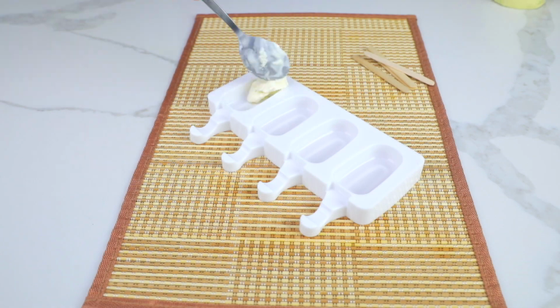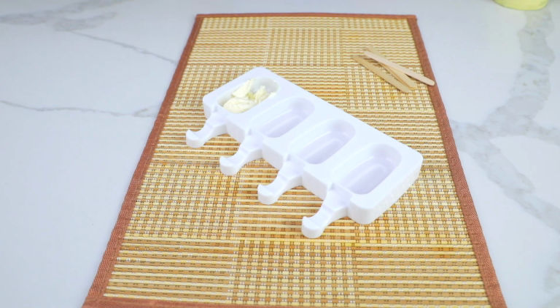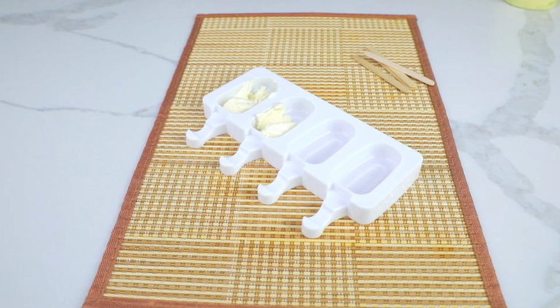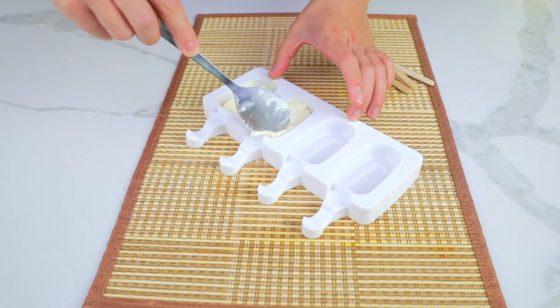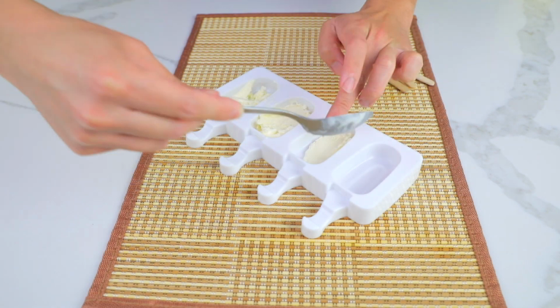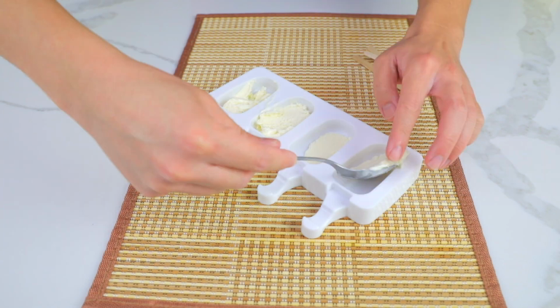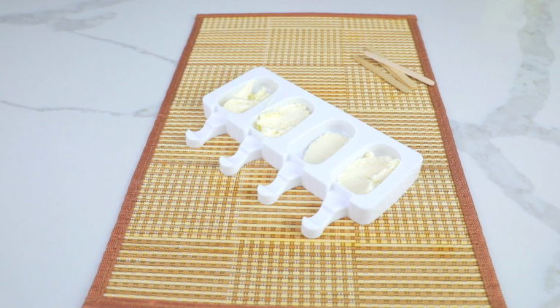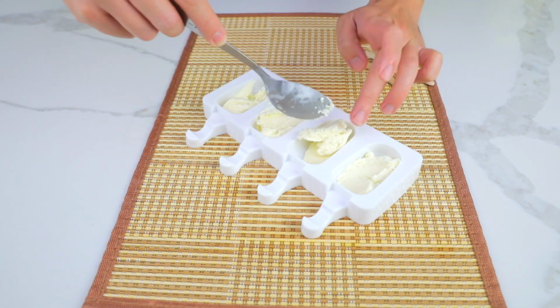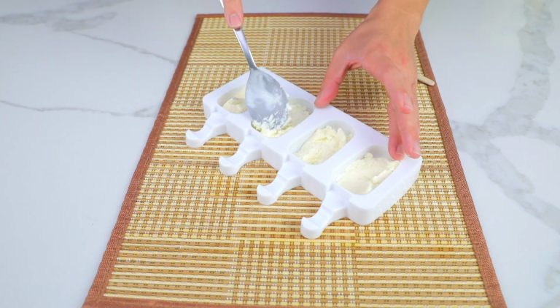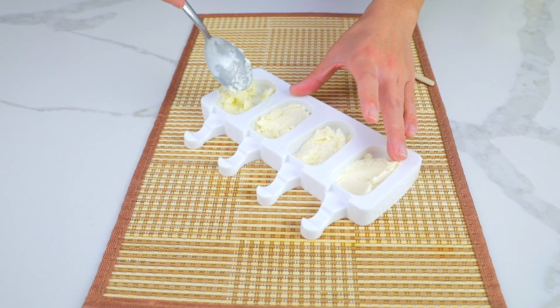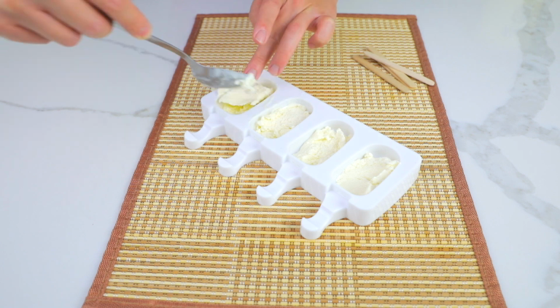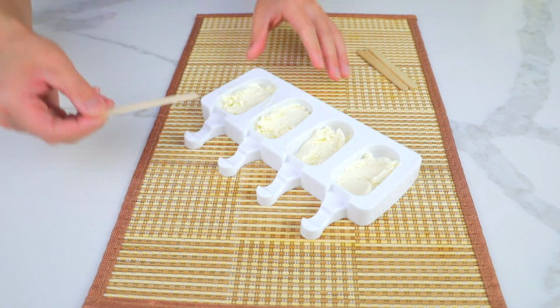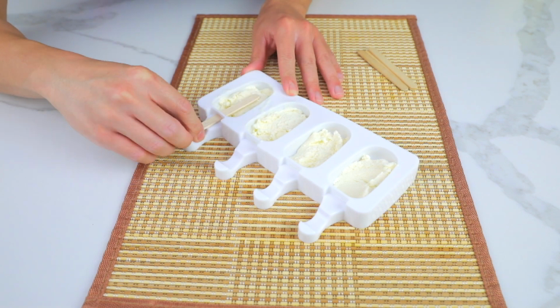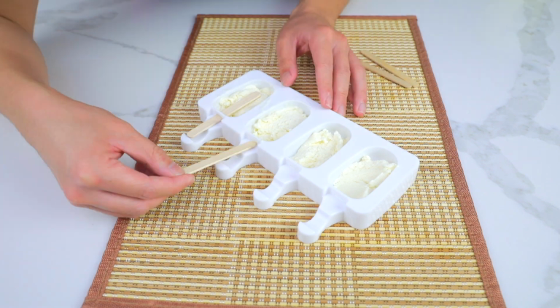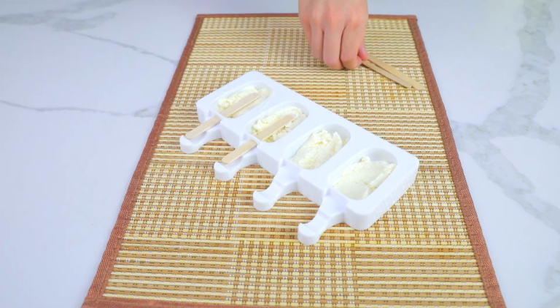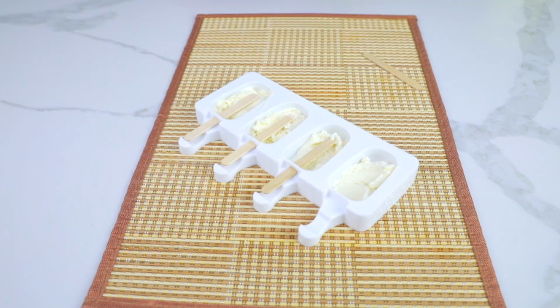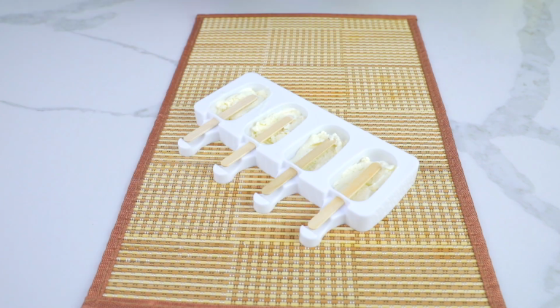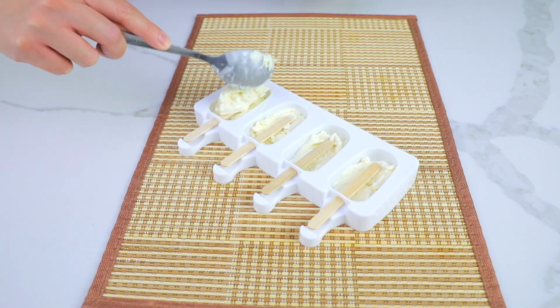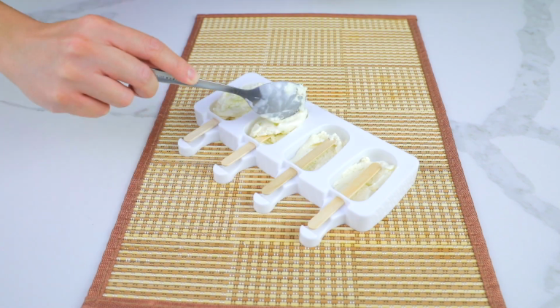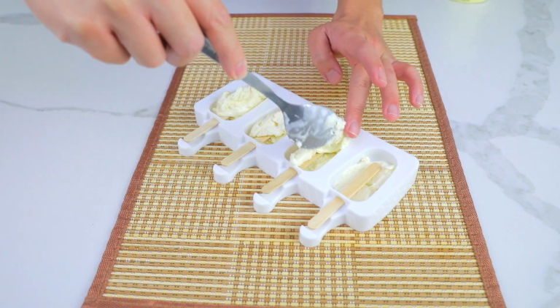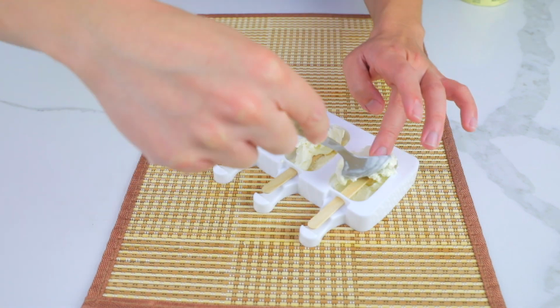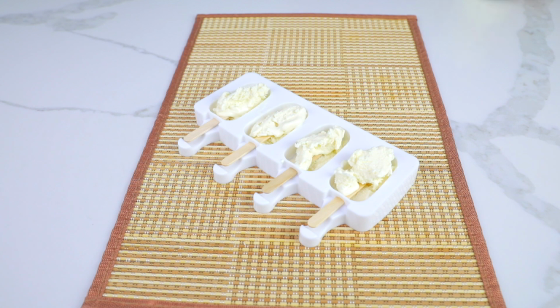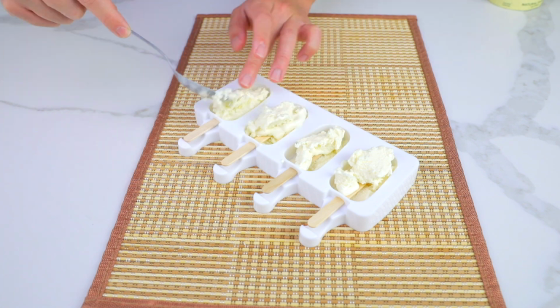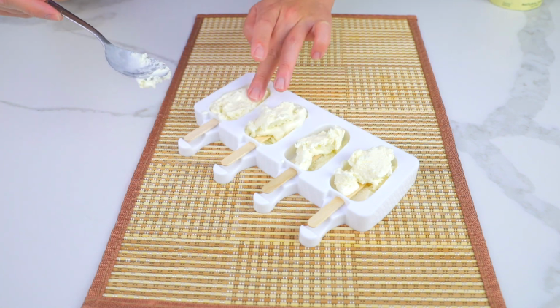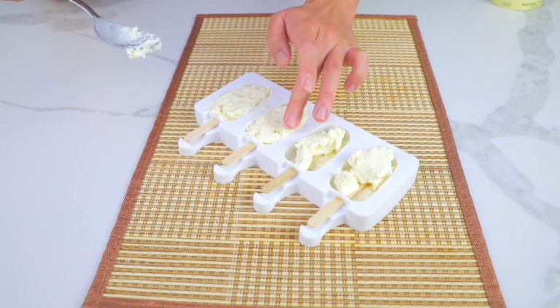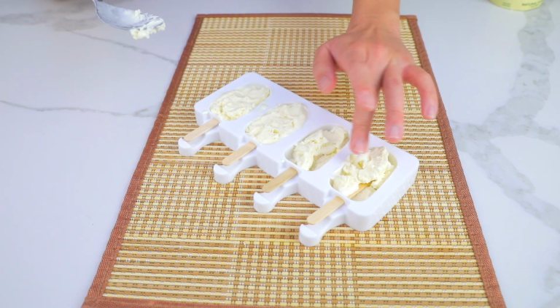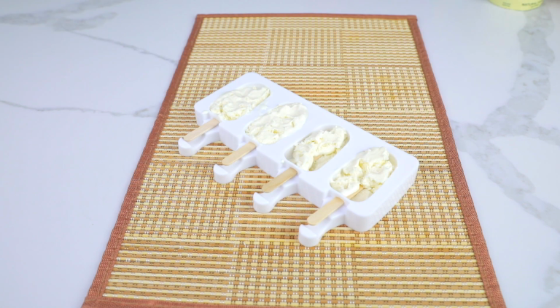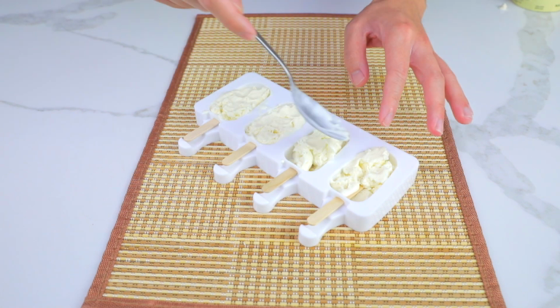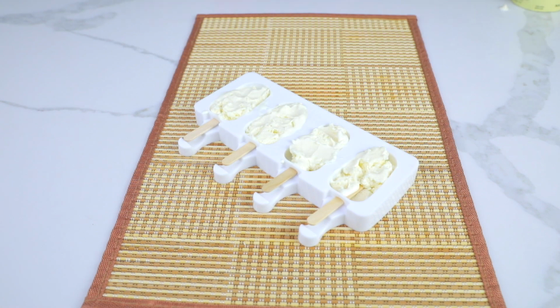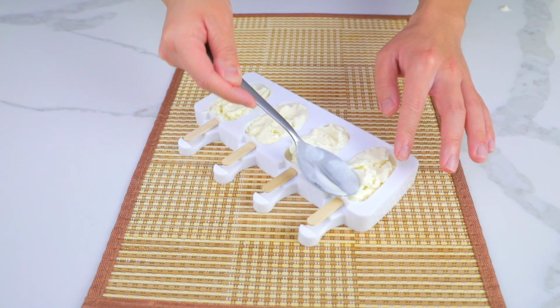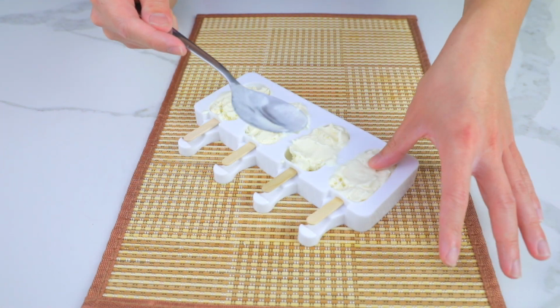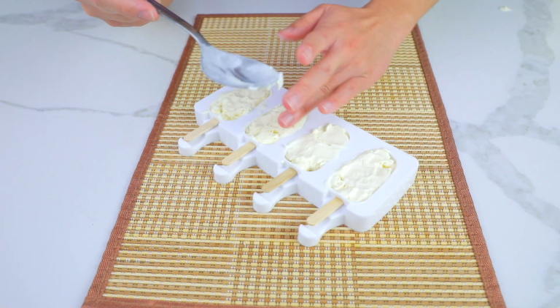Scoop softened Keto Vanilla Ice Cream into a silicone mold, place in a wooden stick, and then top it off with more ice cream. I got the silicone mold from Amazon — I'll link it in the description along with the whole recipe if you're interested. Freeze your popsicles for 1 hour.